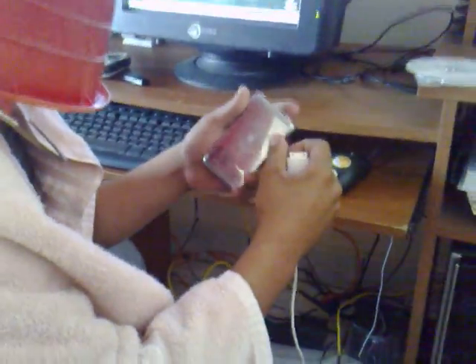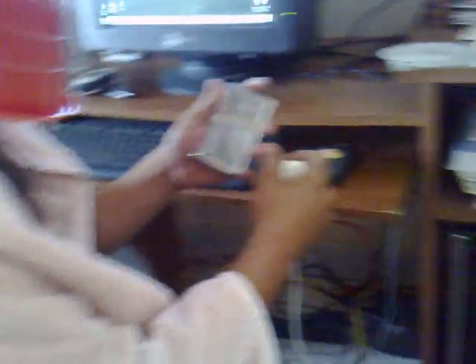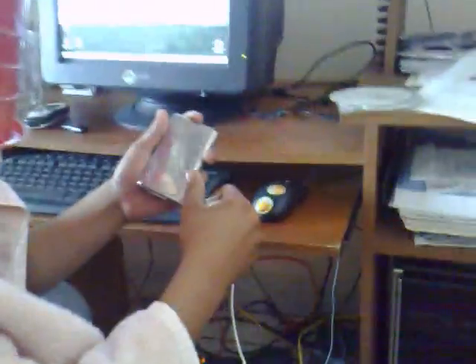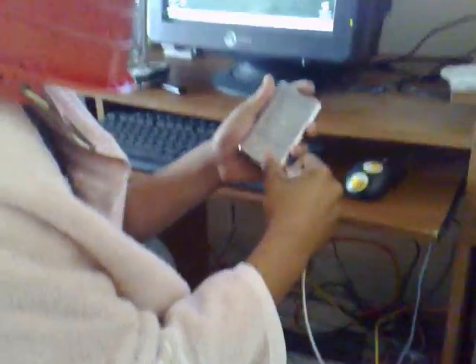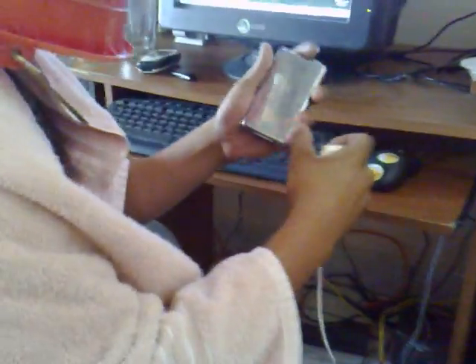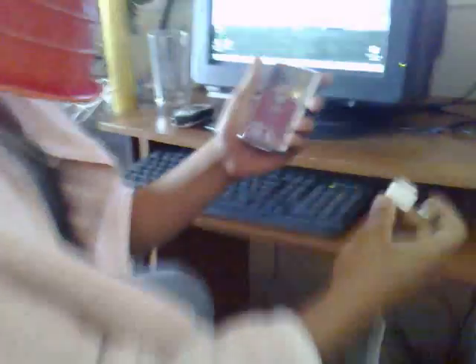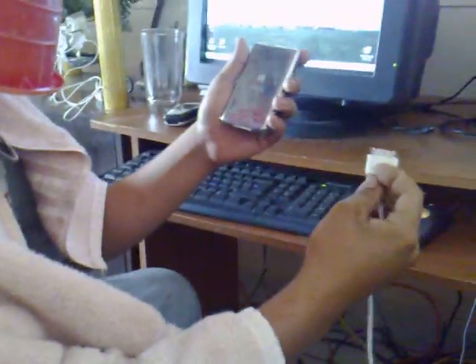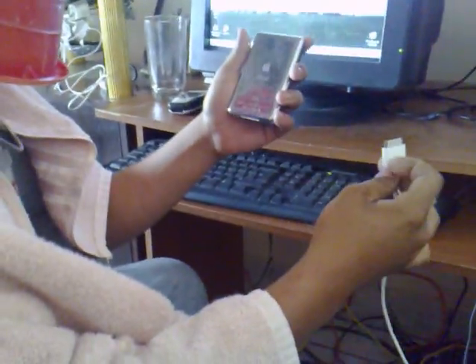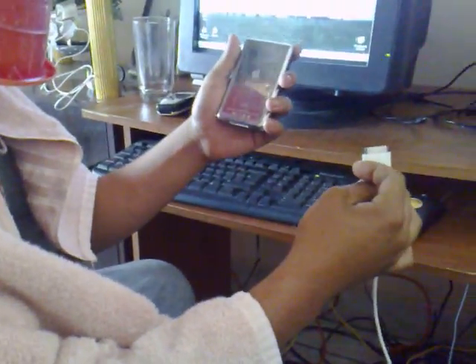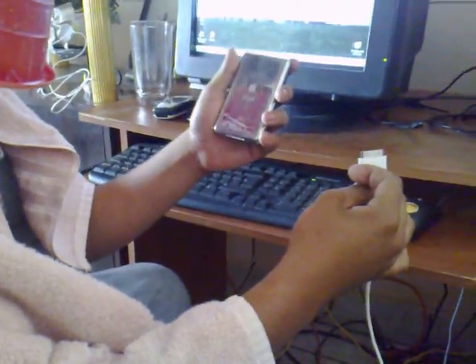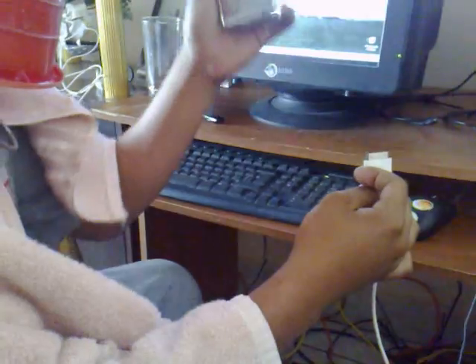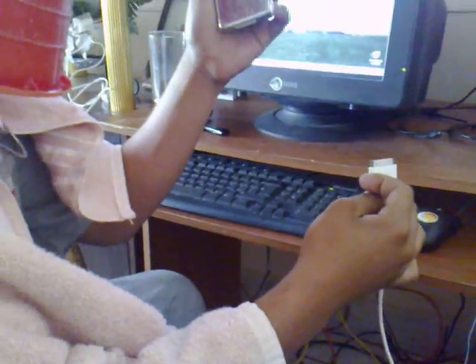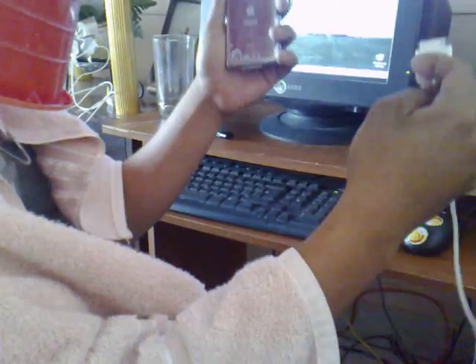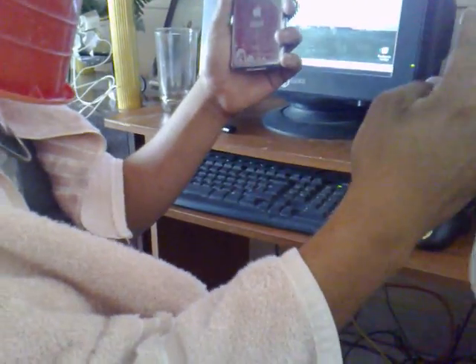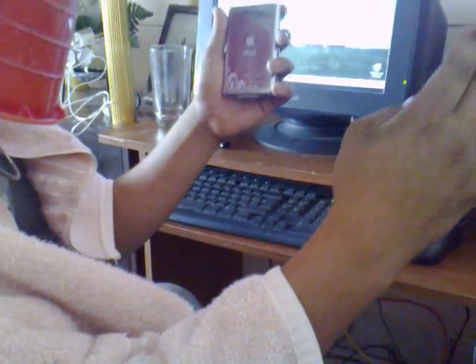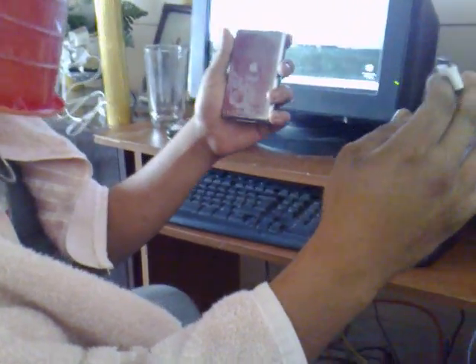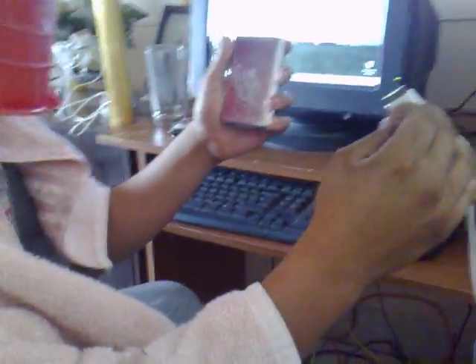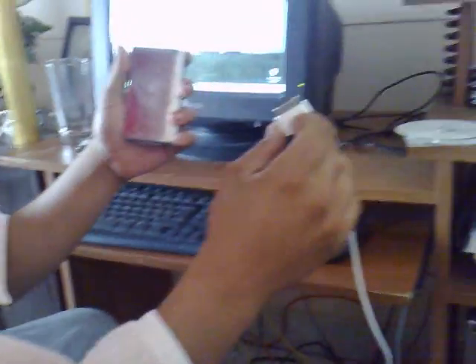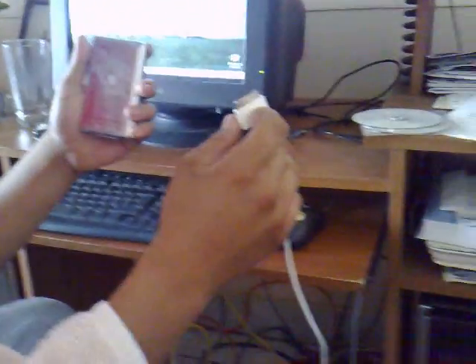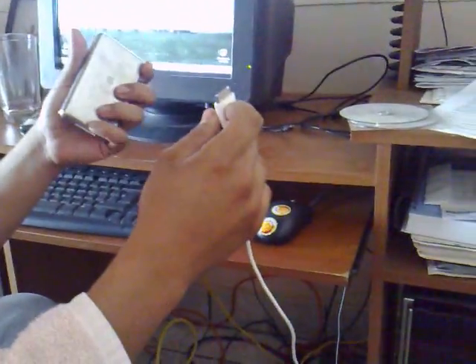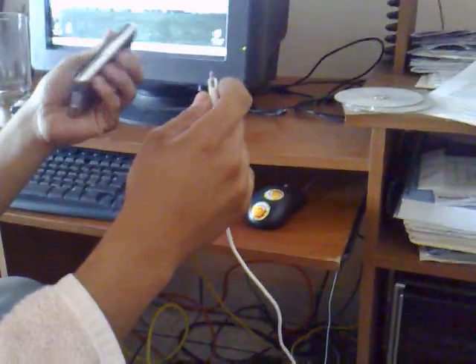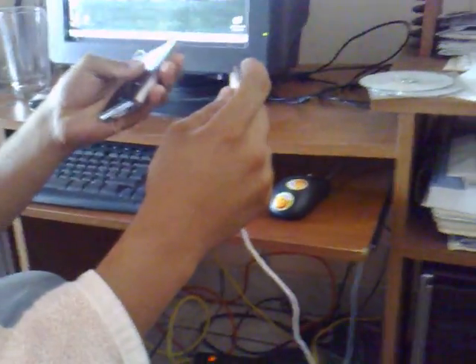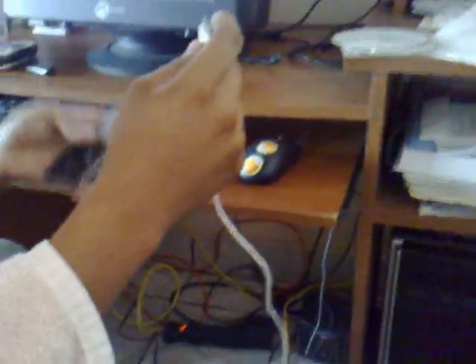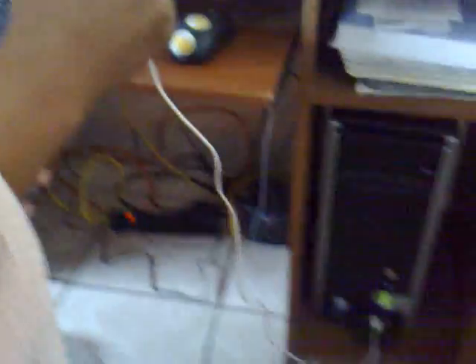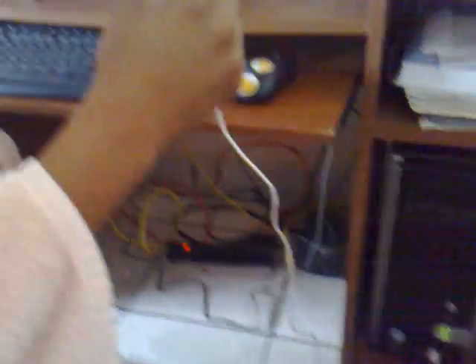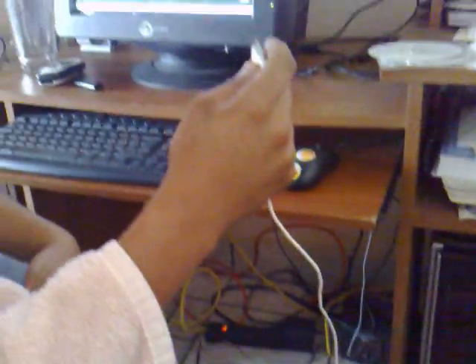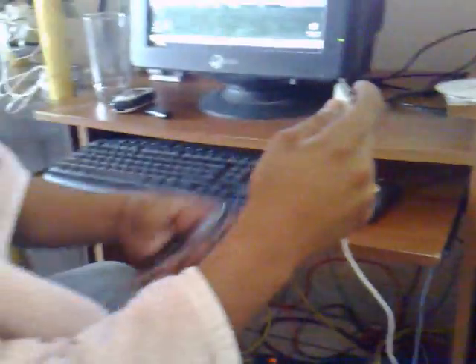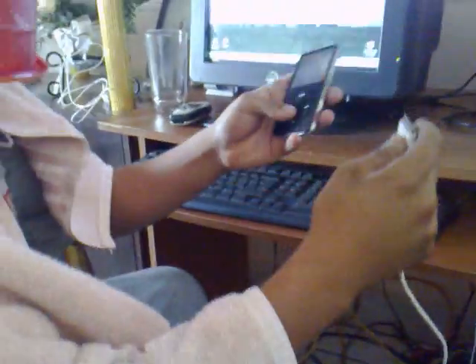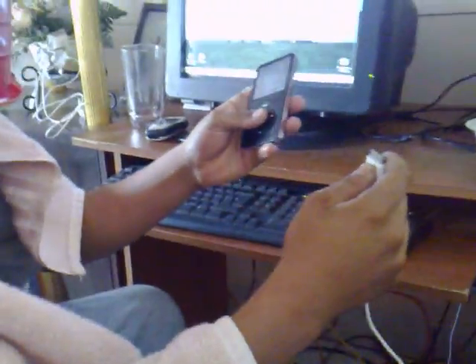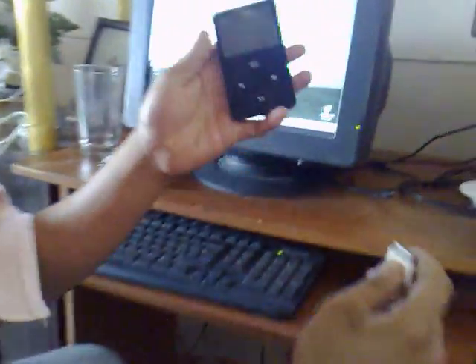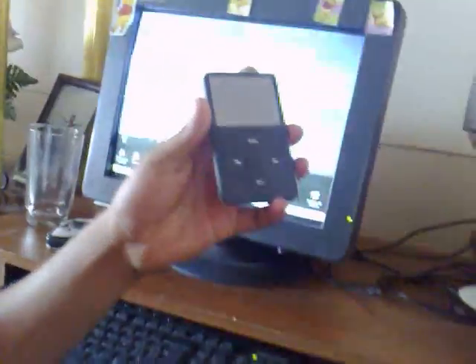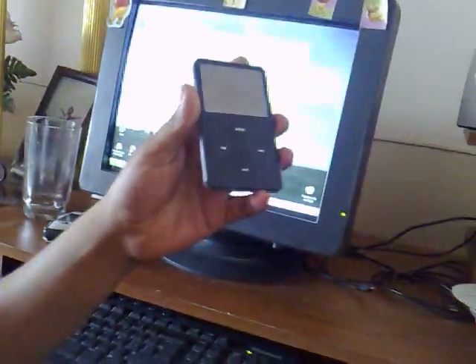Okay, here on this video, we will show you how to connect your iPod to your PC. First of all, you must have your USB cable, which looks like that, and your iPod, which is like that.